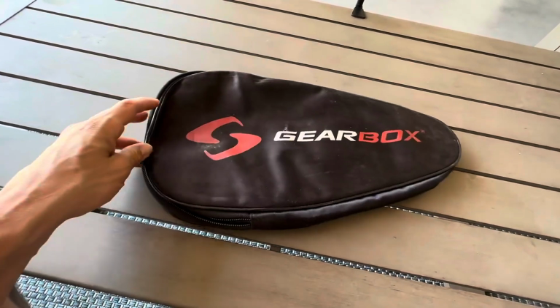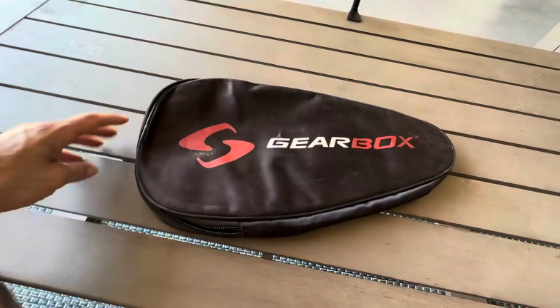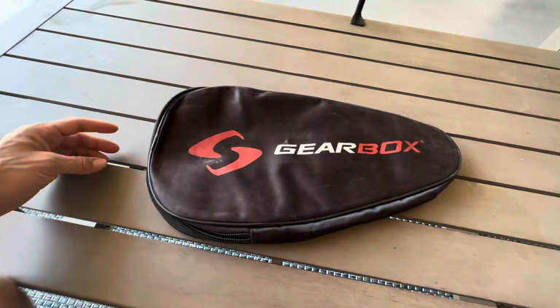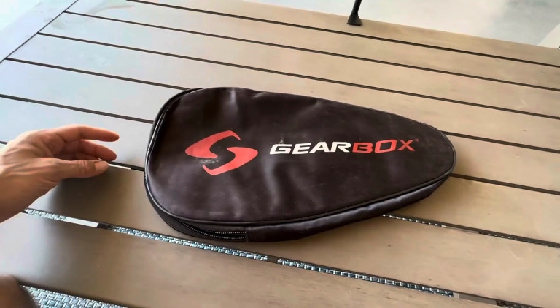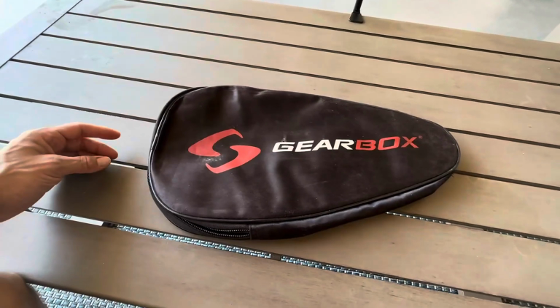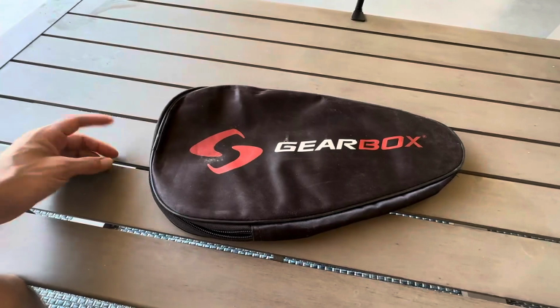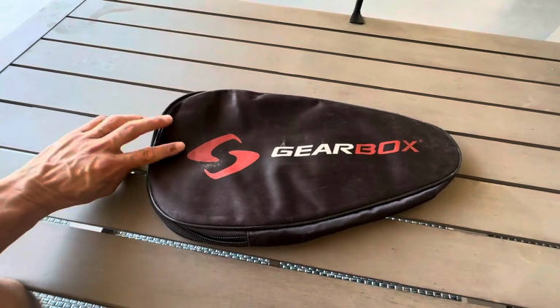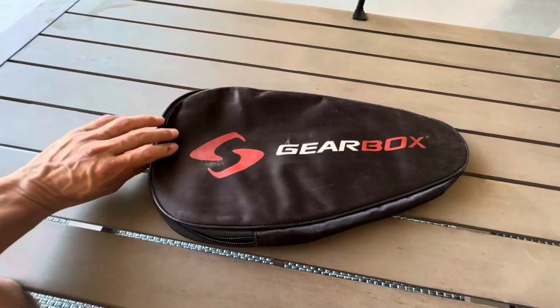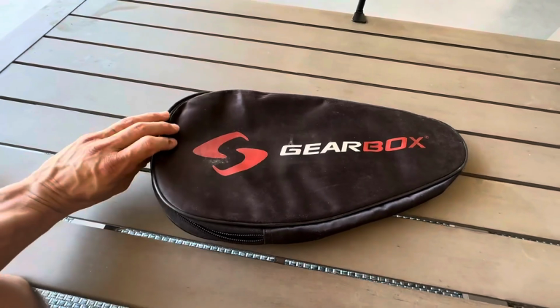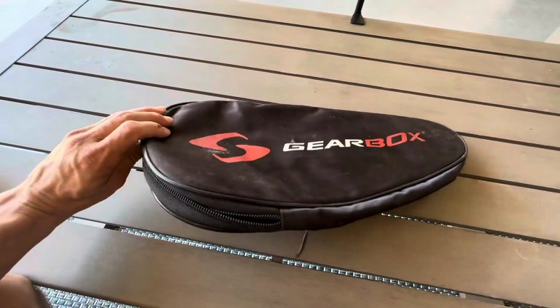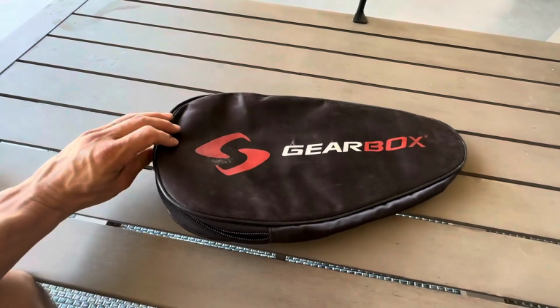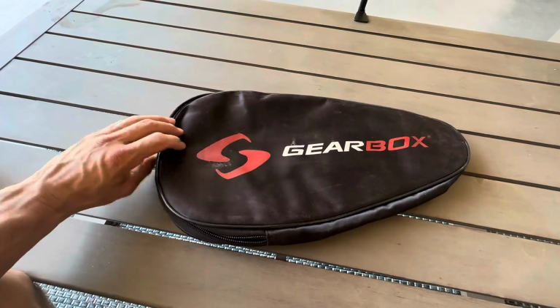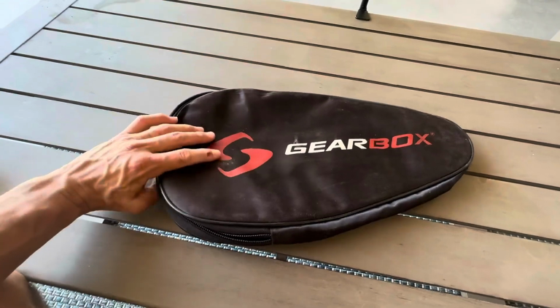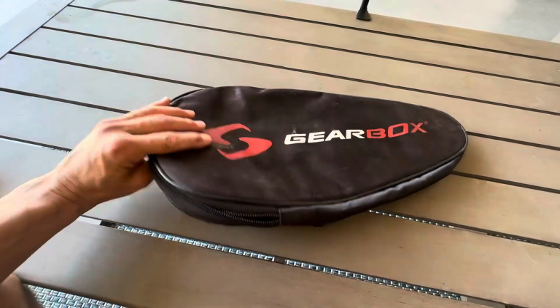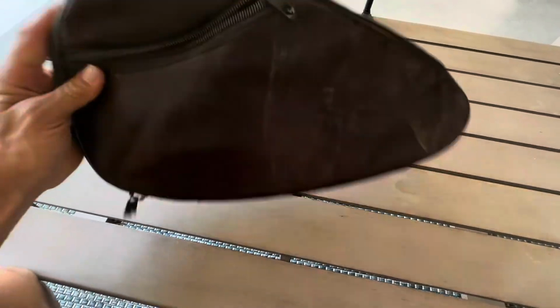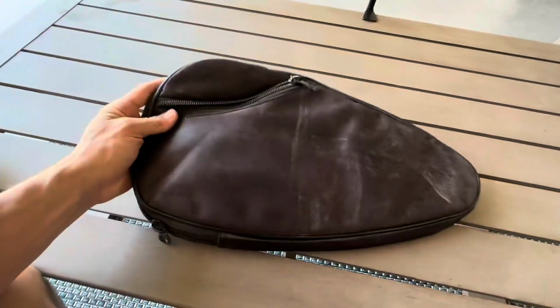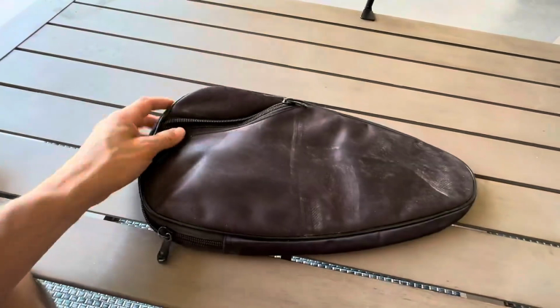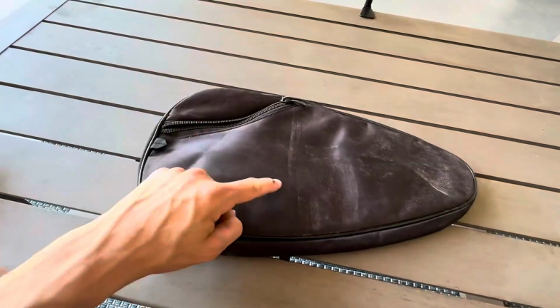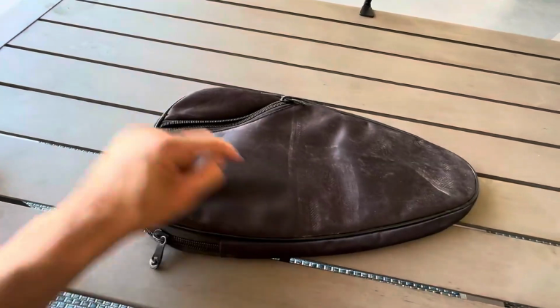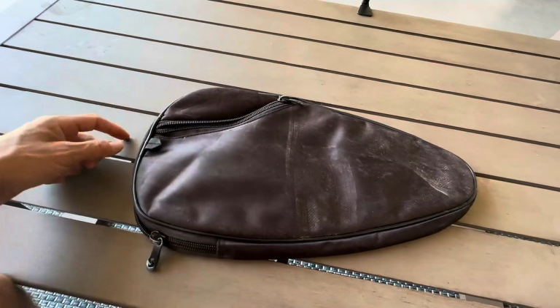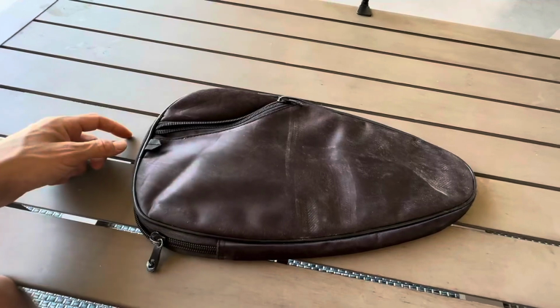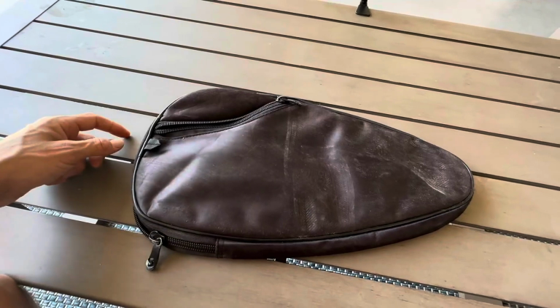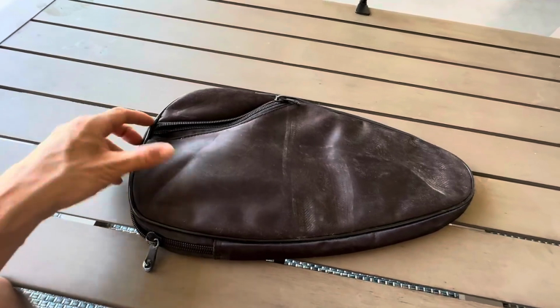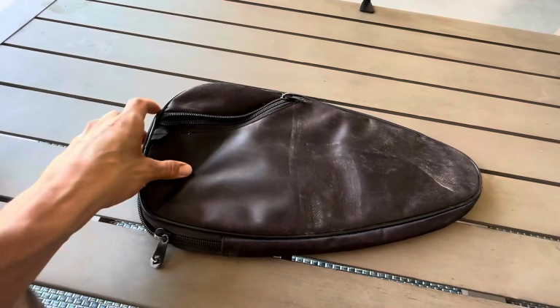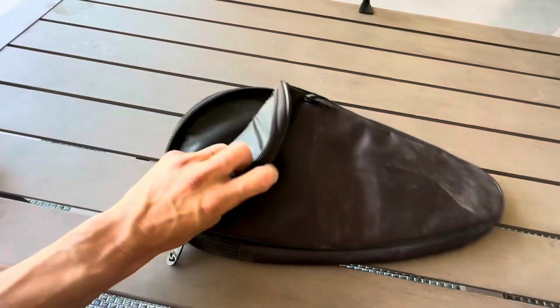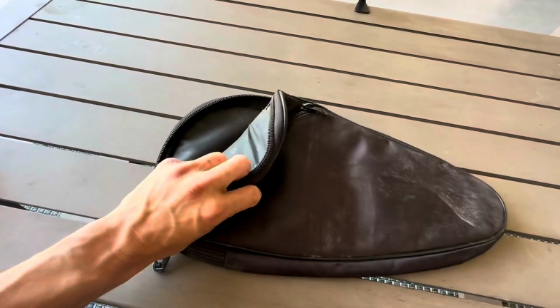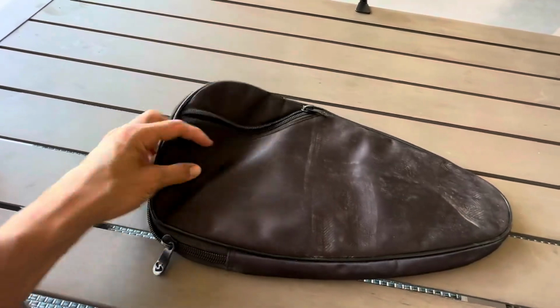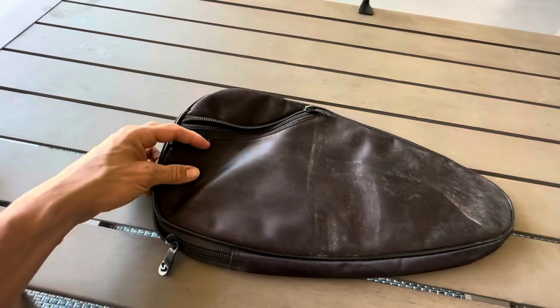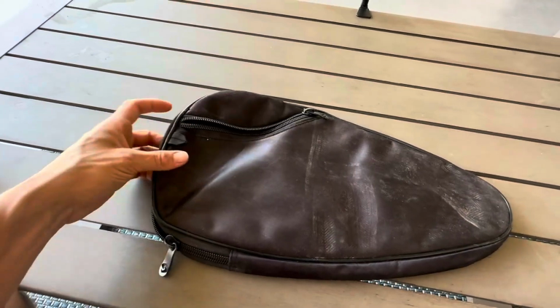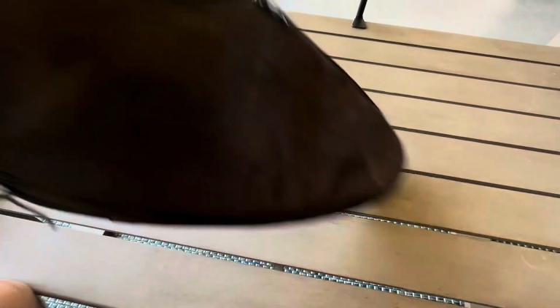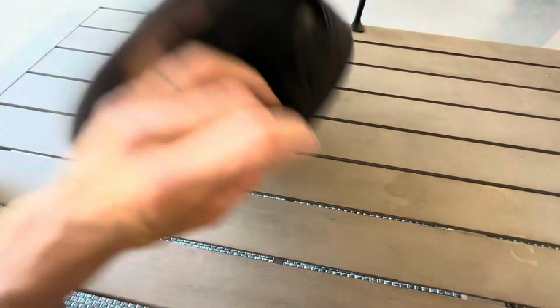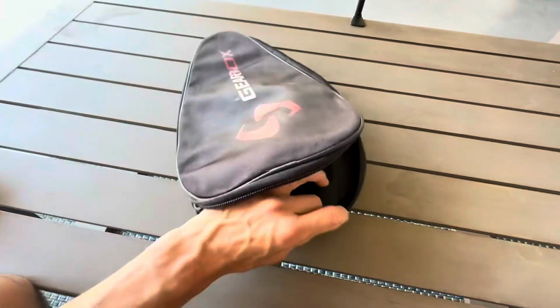I've had this for about two and a half years now, probably longer than that. And as you can see, all the wear and tear has been on my paddle holder and not on my paddle.